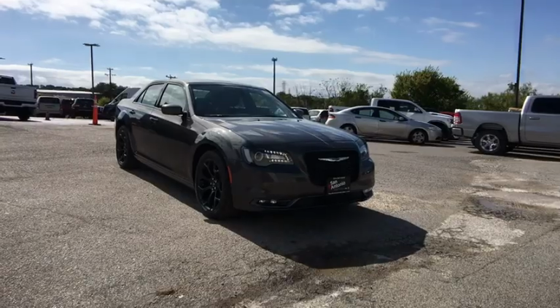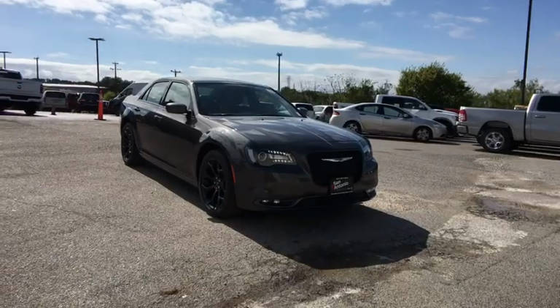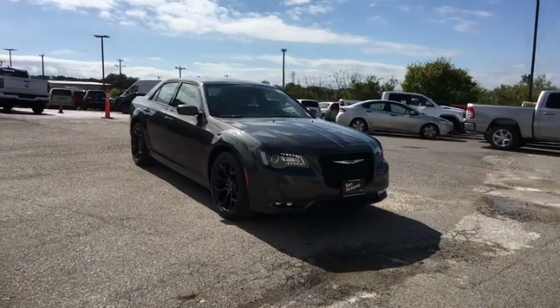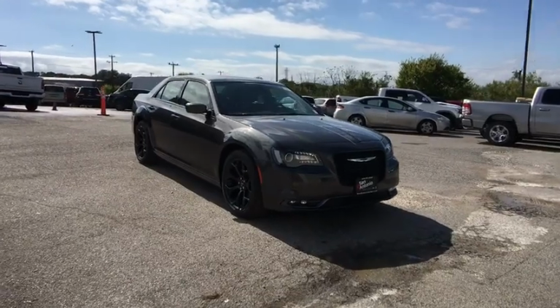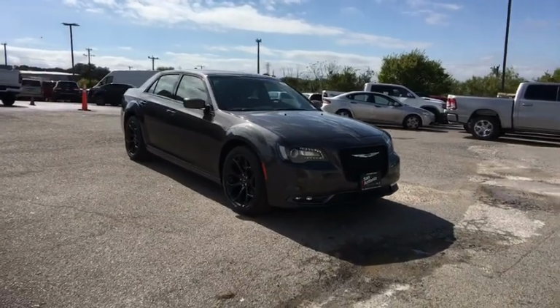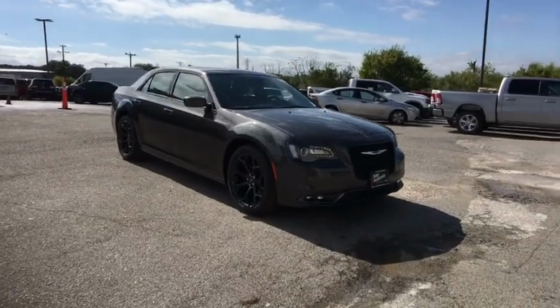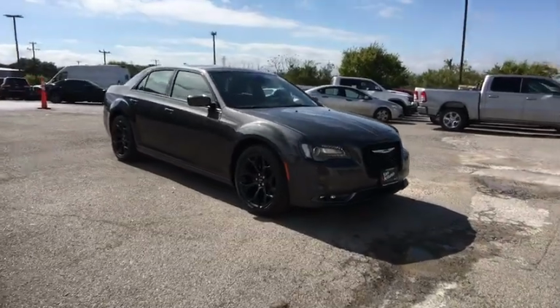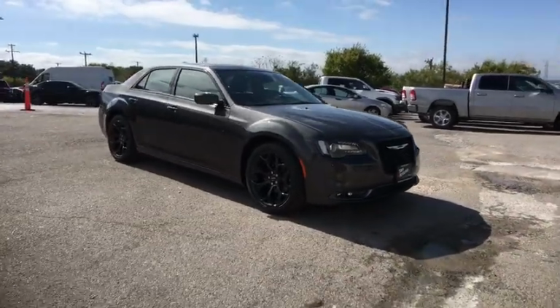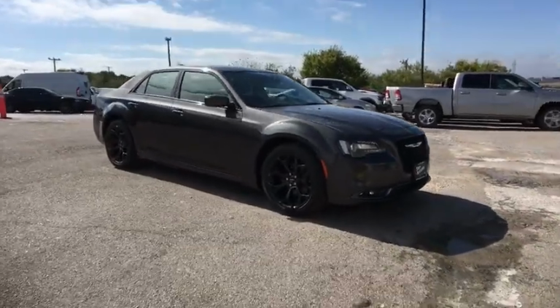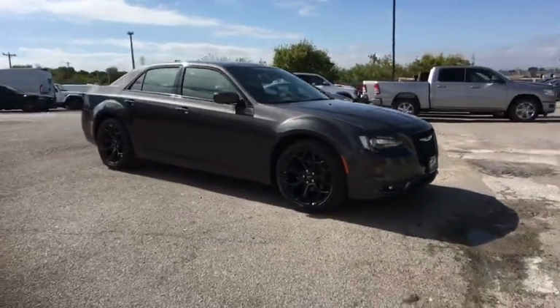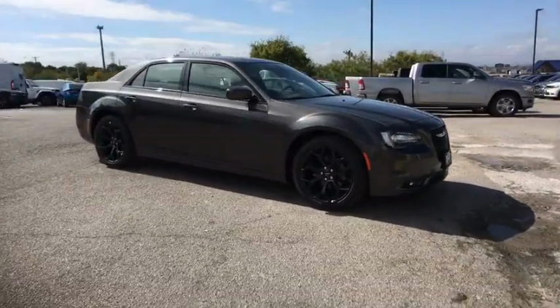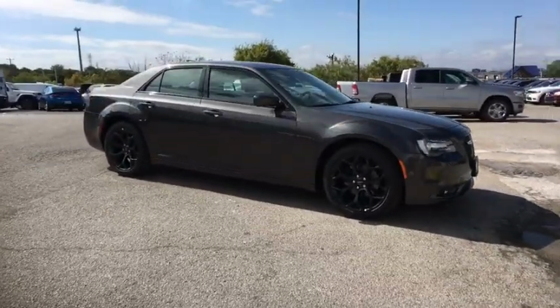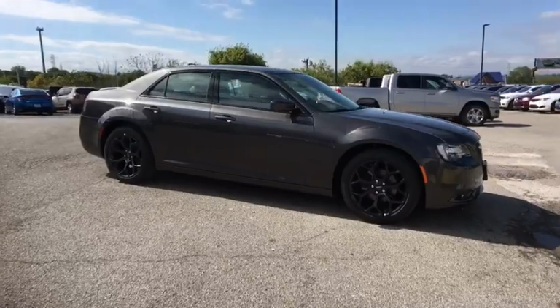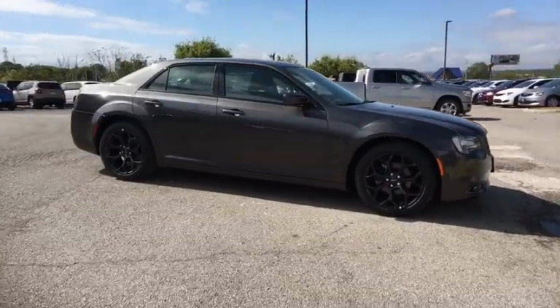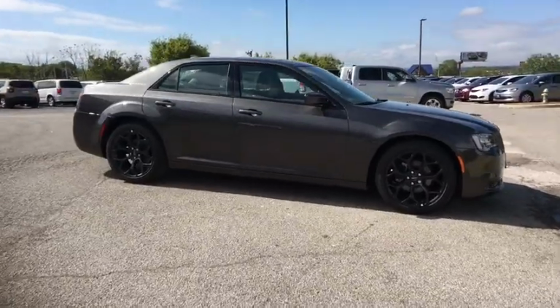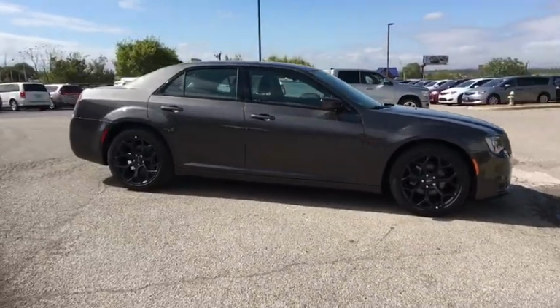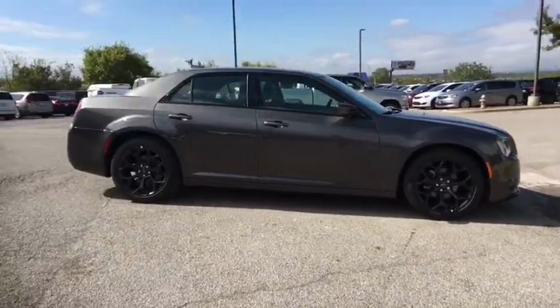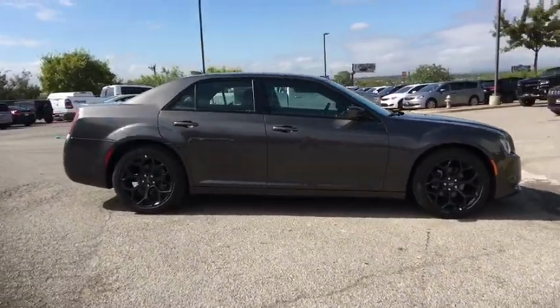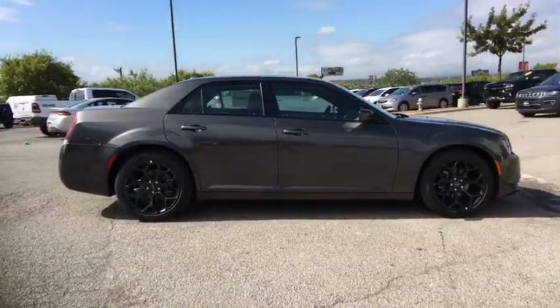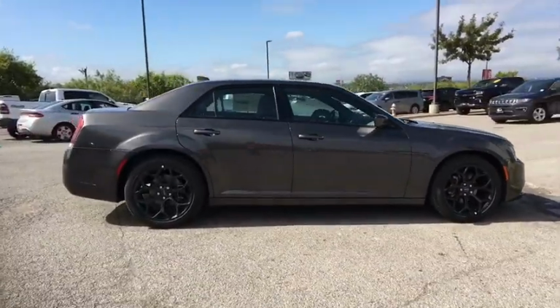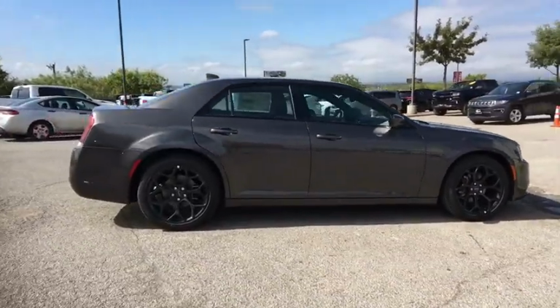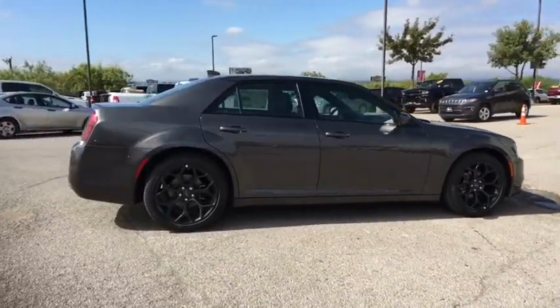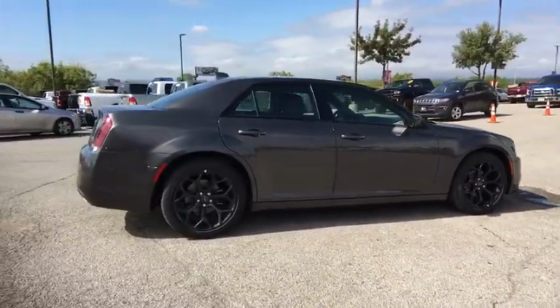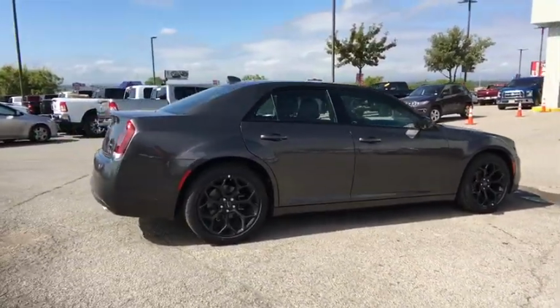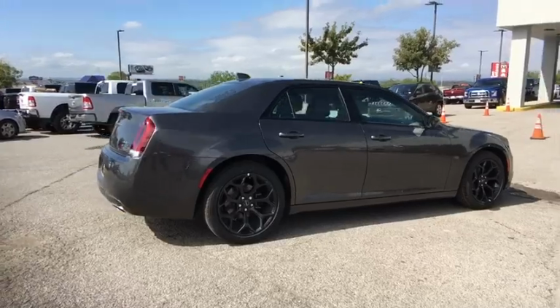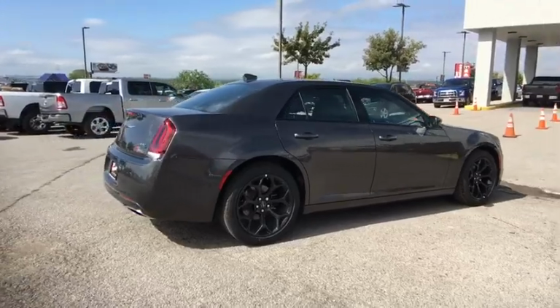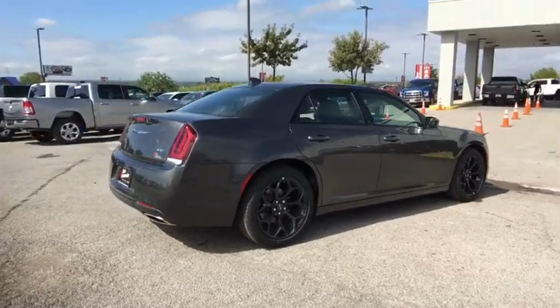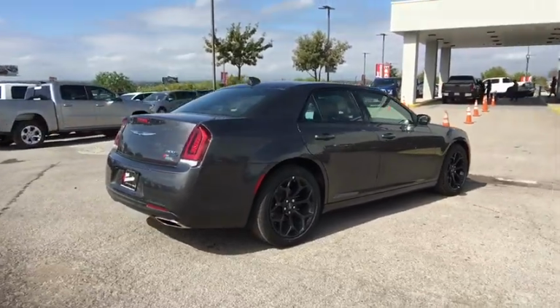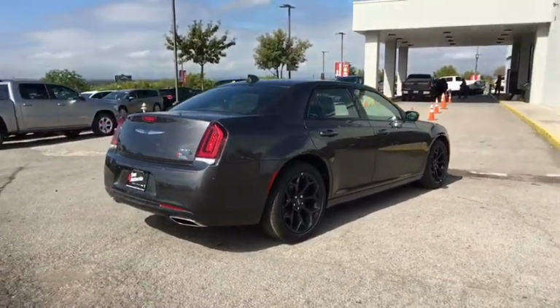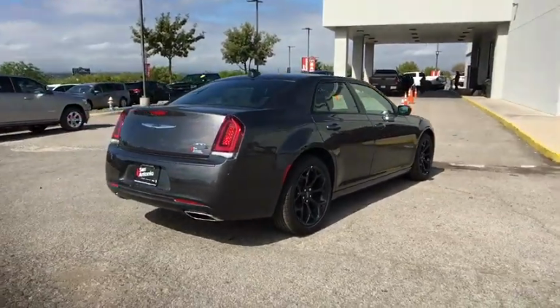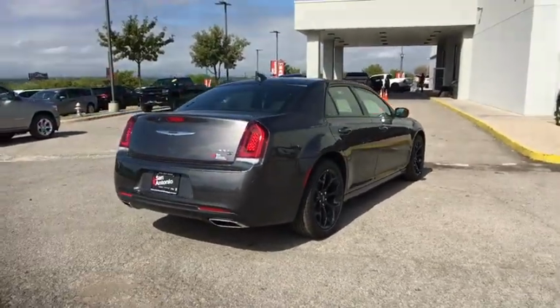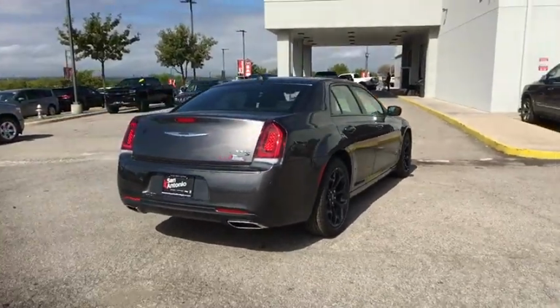Stop by and take a look at the 2019 Chrysler 300. The Chrysler 300 combines sport and luxury in one unique and powerful package. If you're looking for elegance and performance, the 300 delivers.